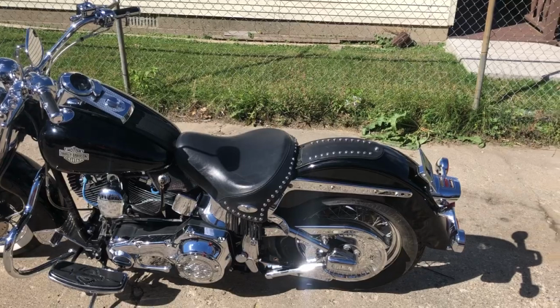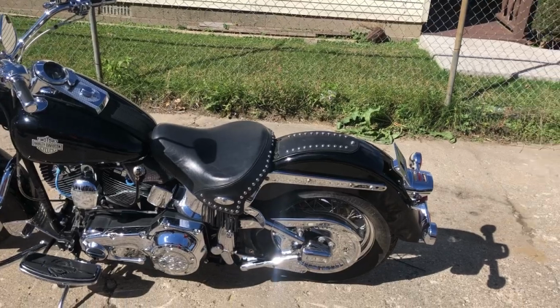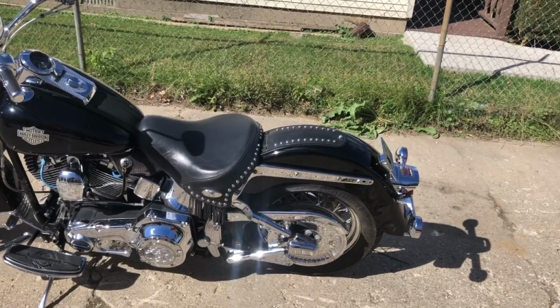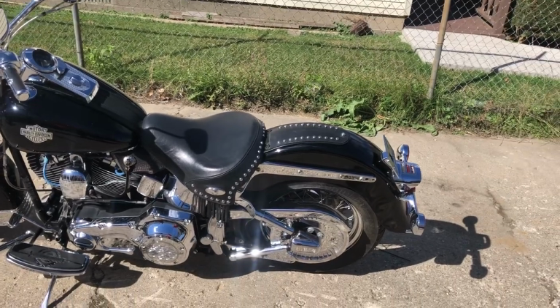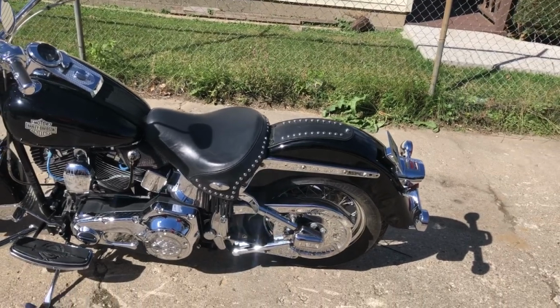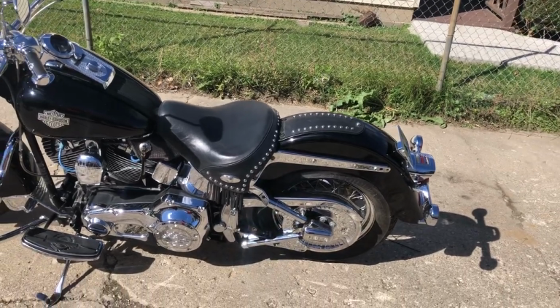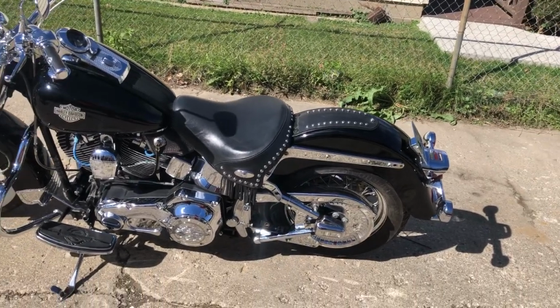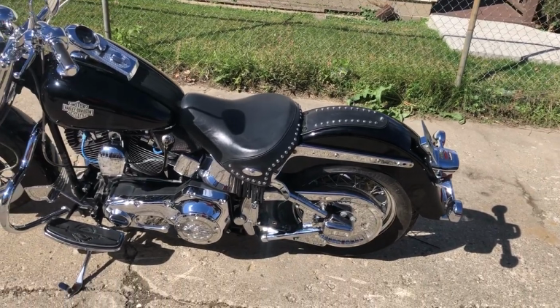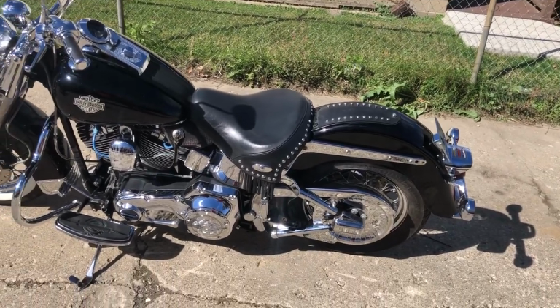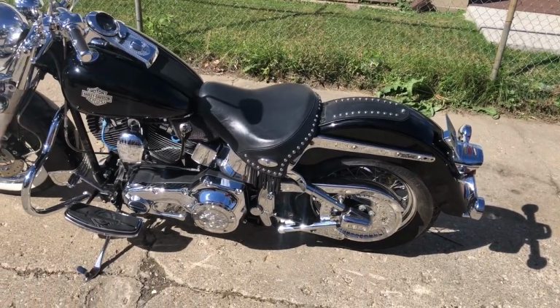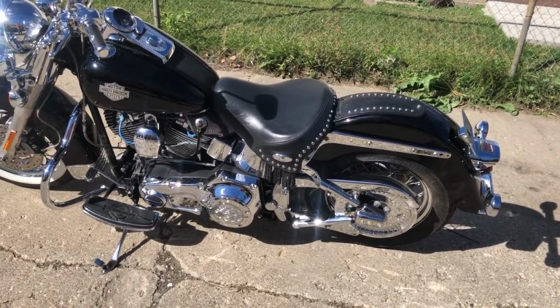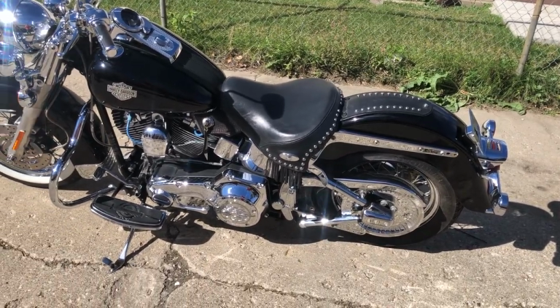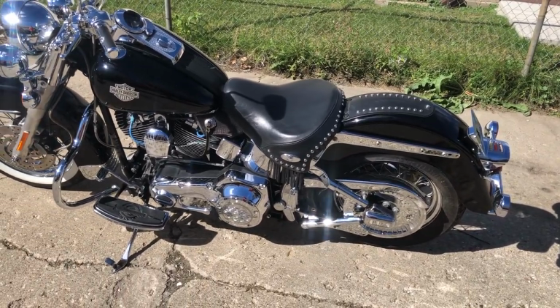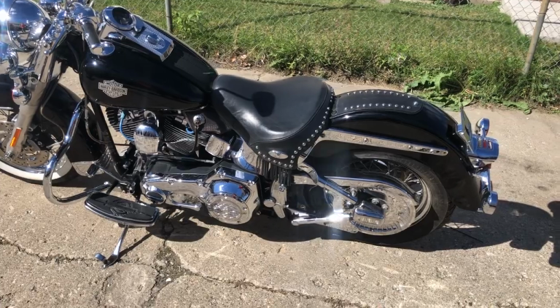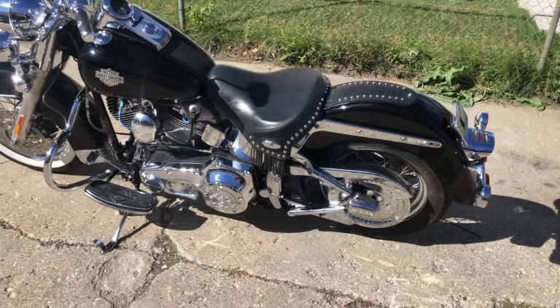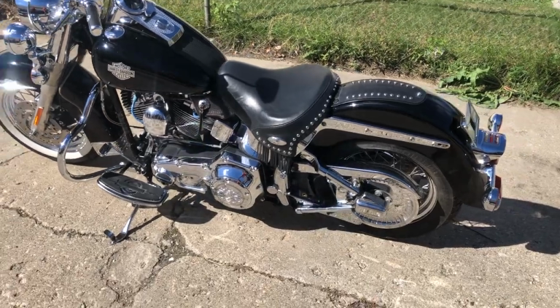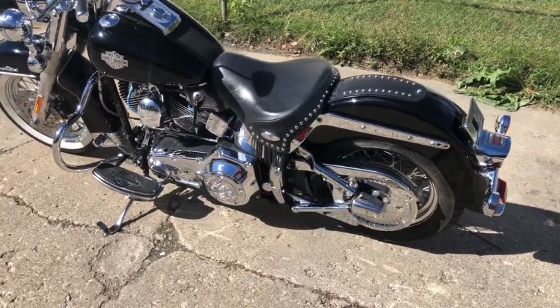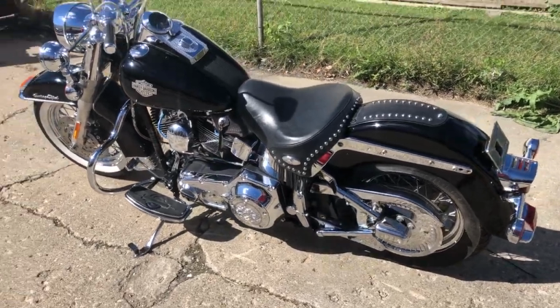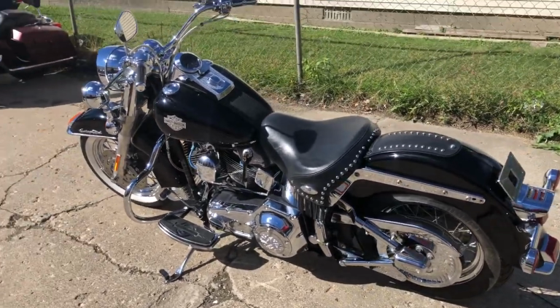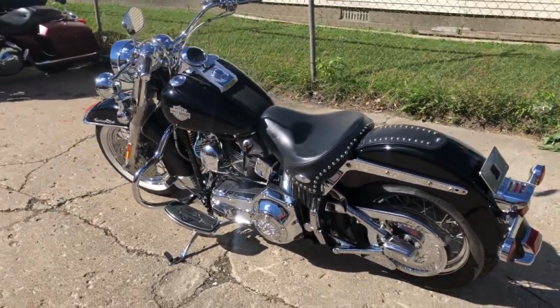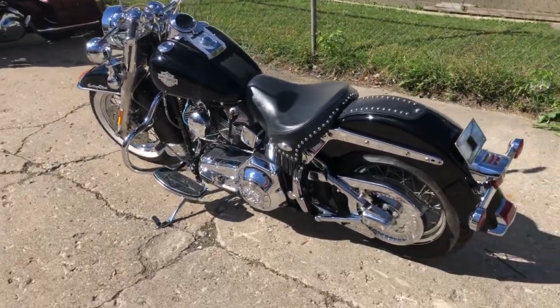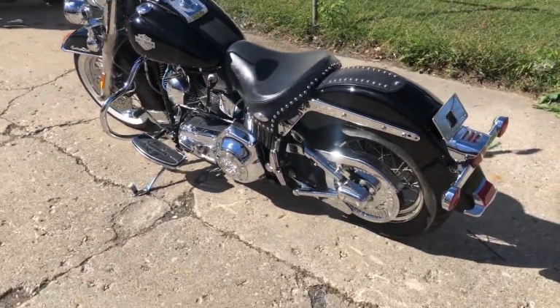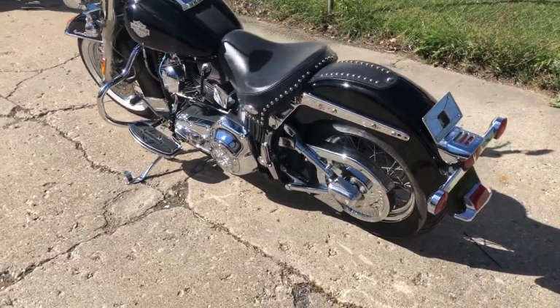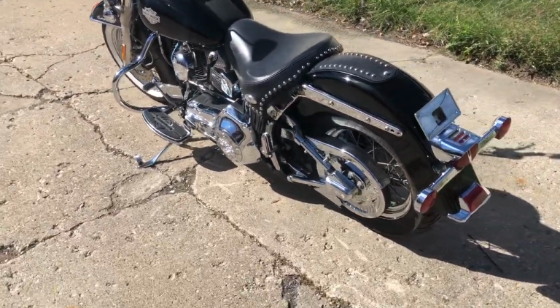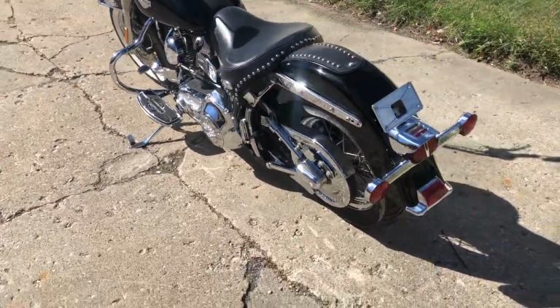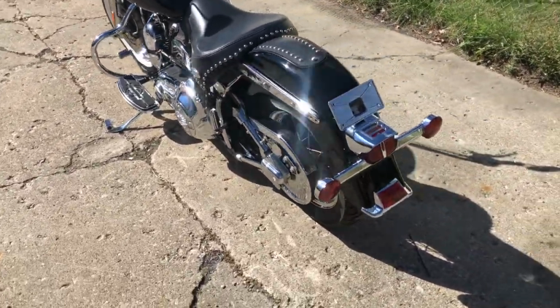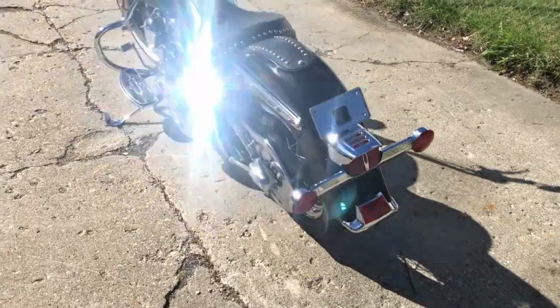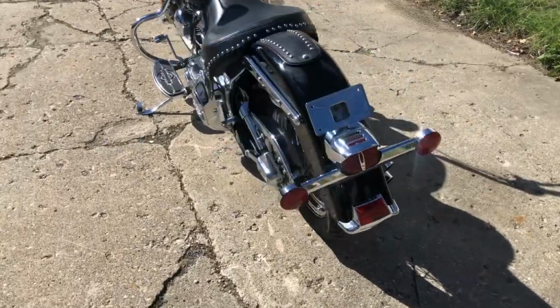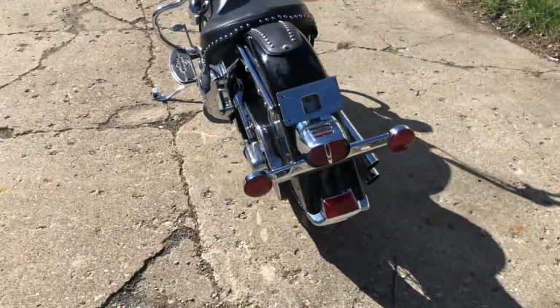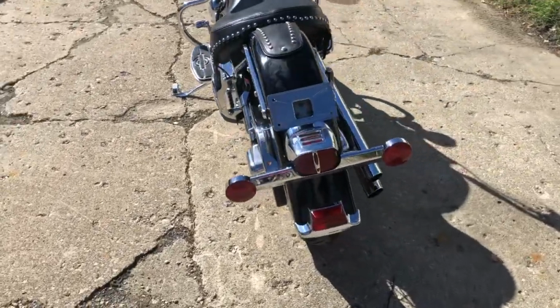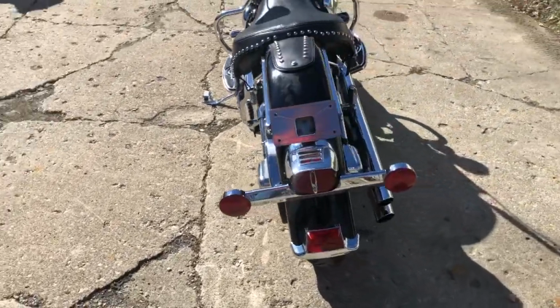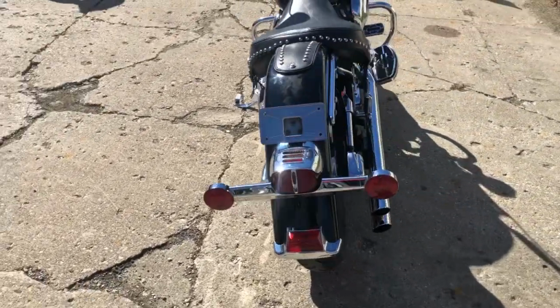Hey guys, approvalpowersports.com here. Anybody looking for a nice clean softail, check this one out. It's the classic, three thousand hours, and this thing's dripping in chrome — chrome lace front and rear wheel, chrome front end.